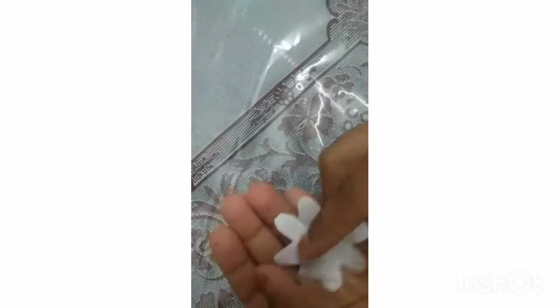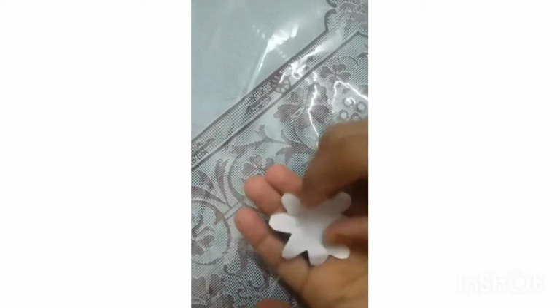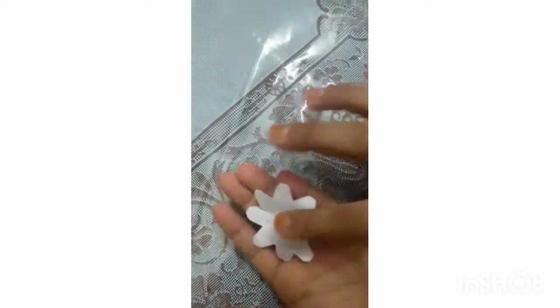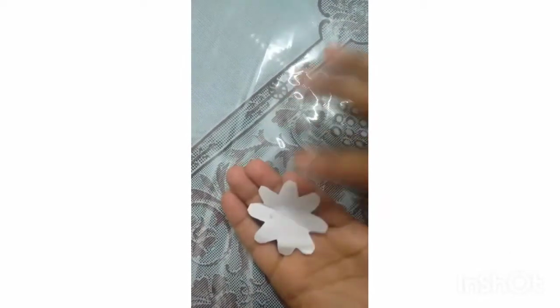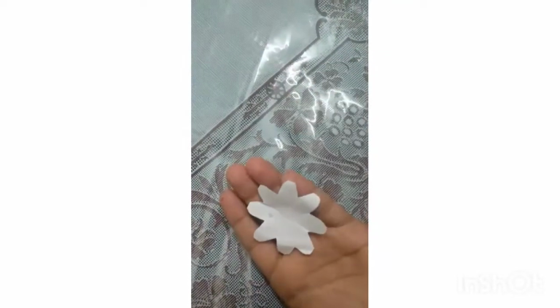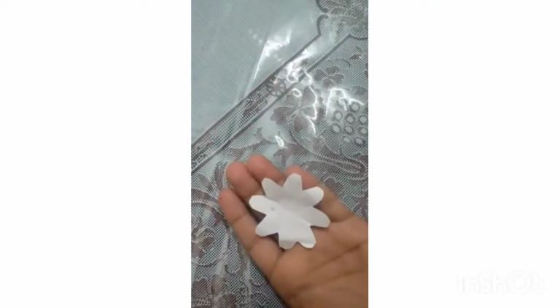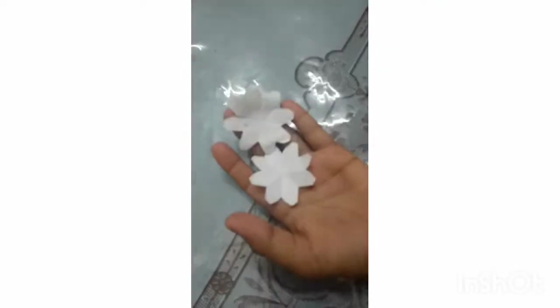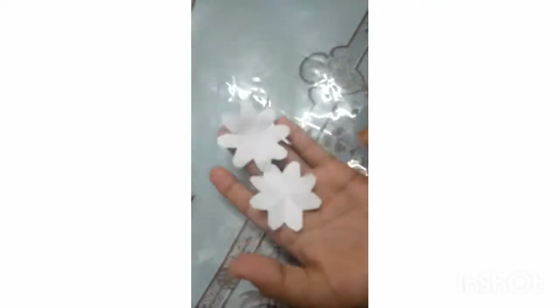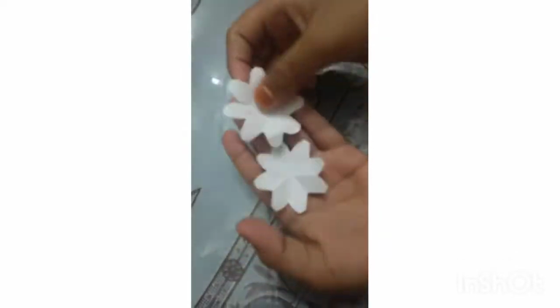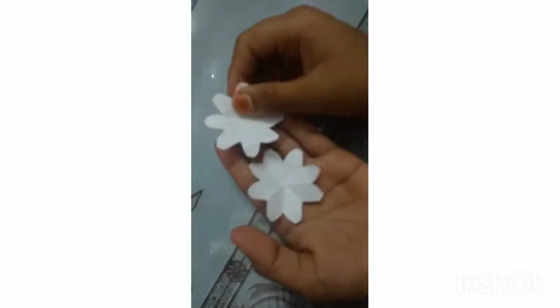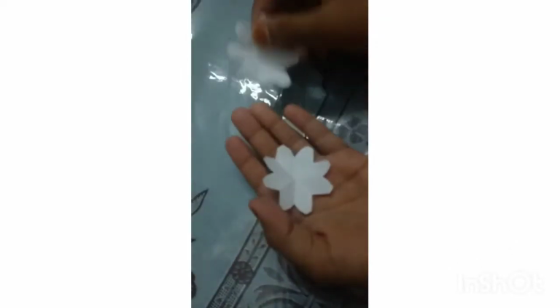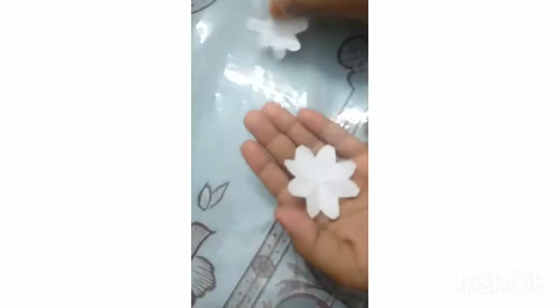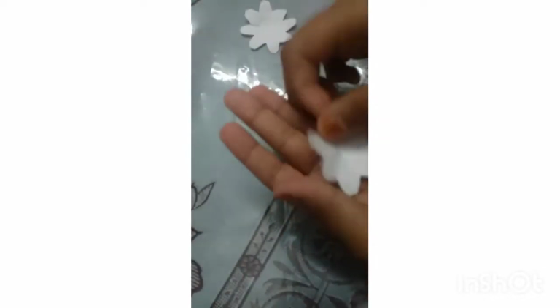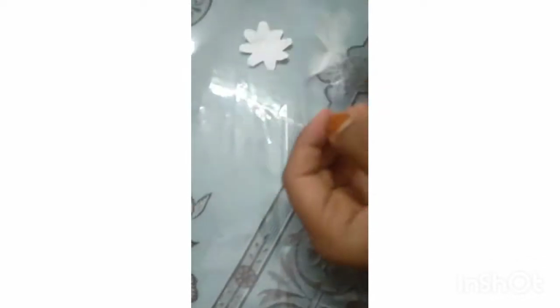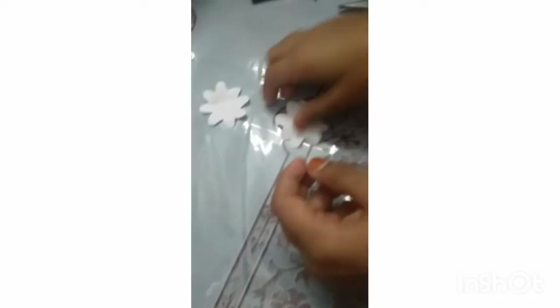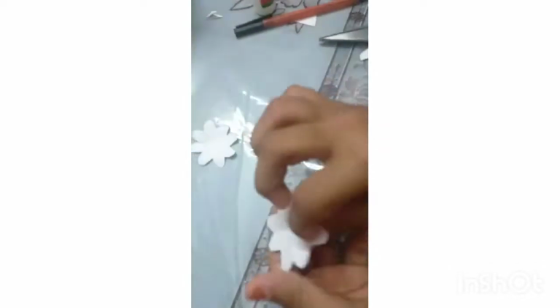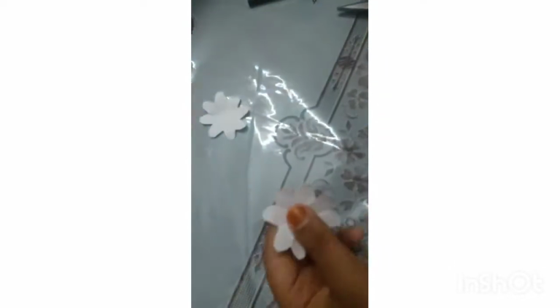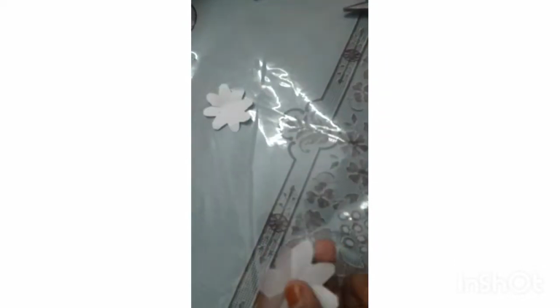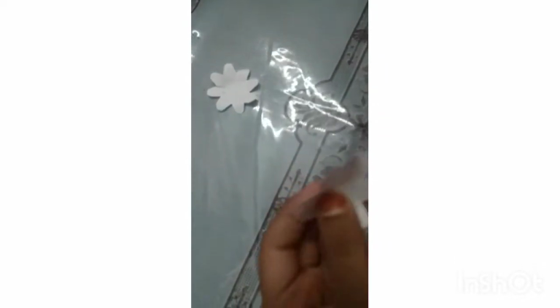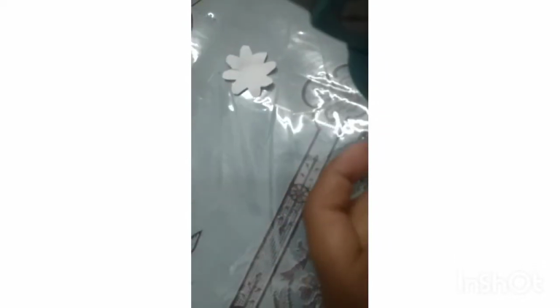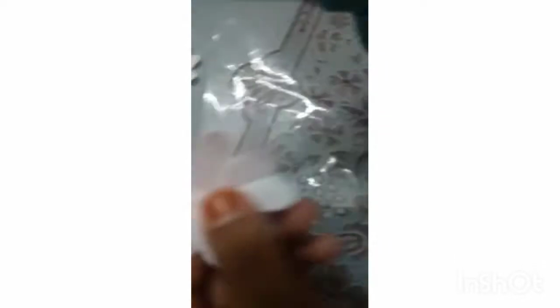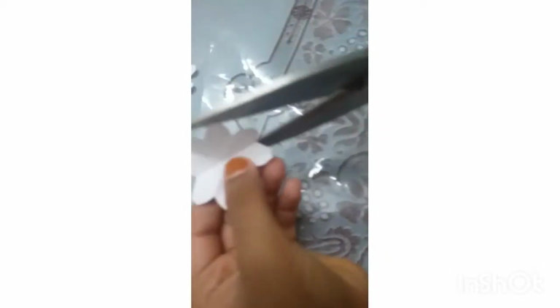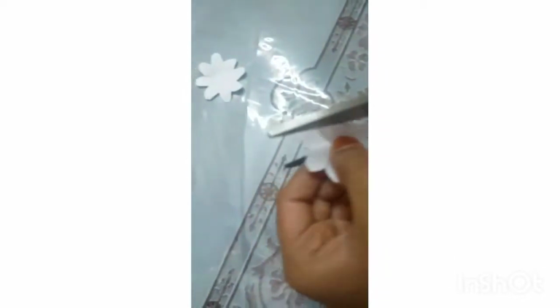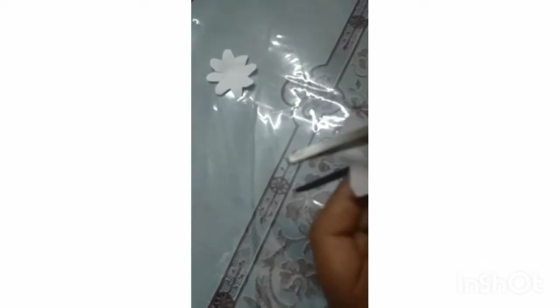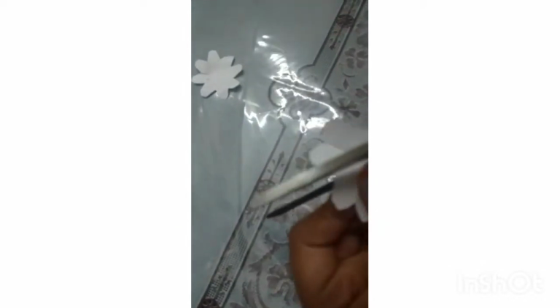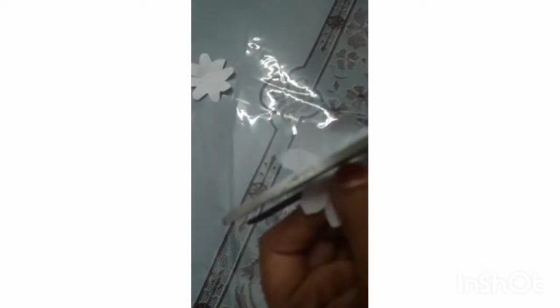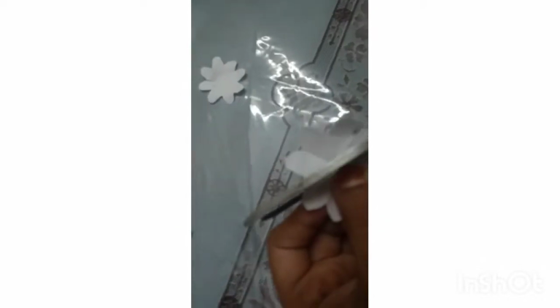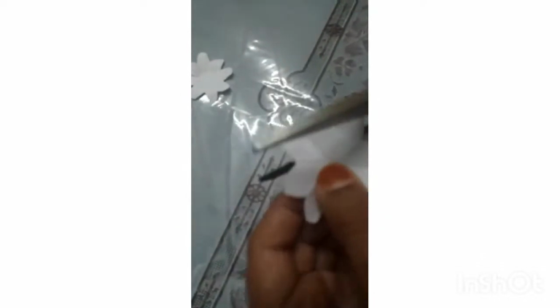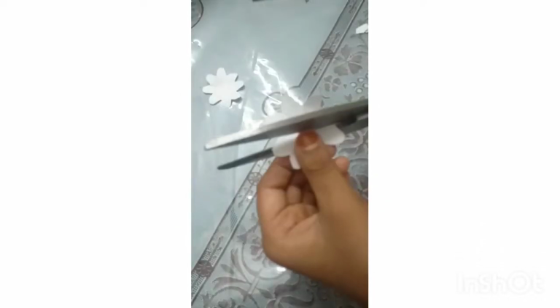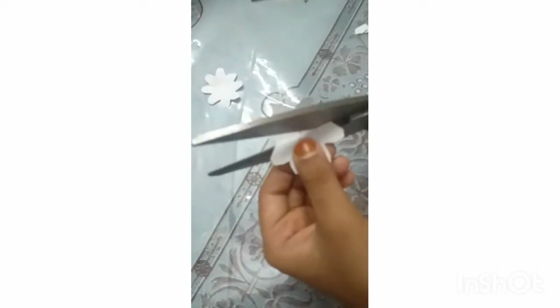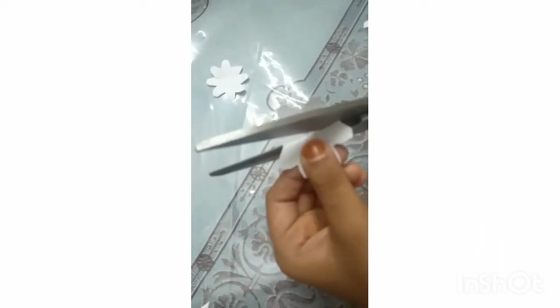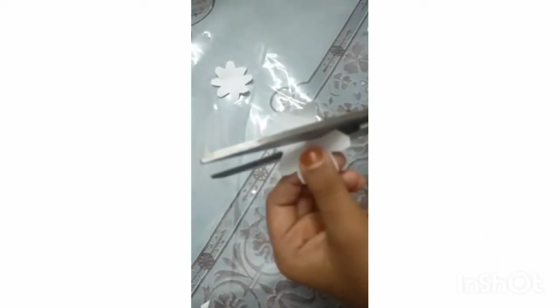I'll make a flower here. I am going to take this one here. Let's take this one. I'll take this one.